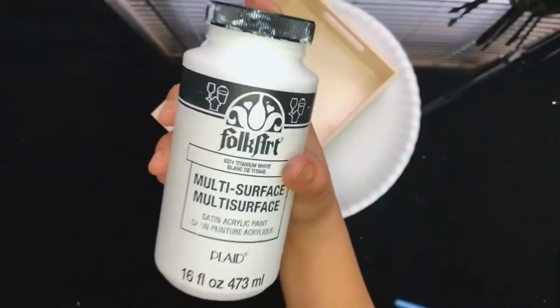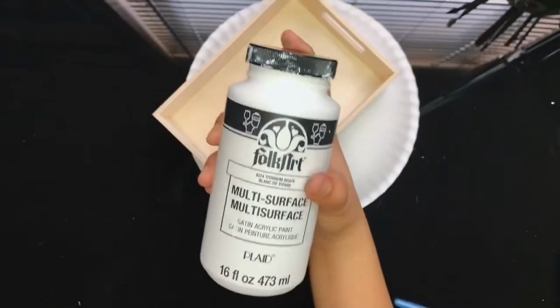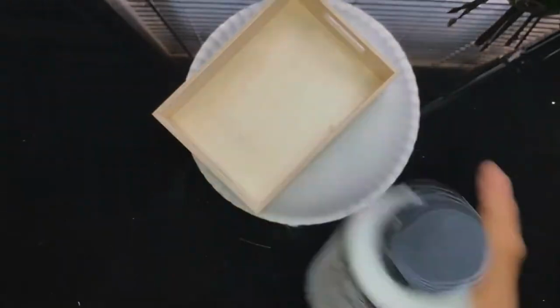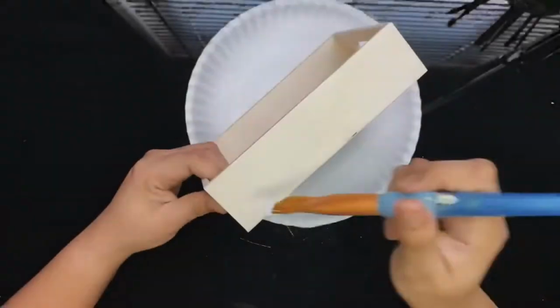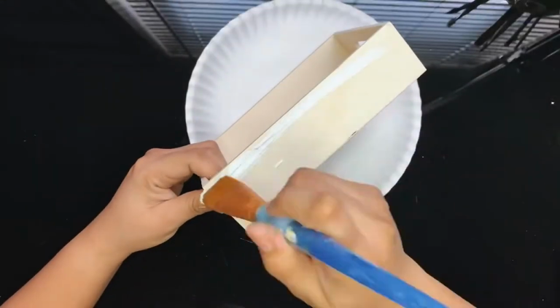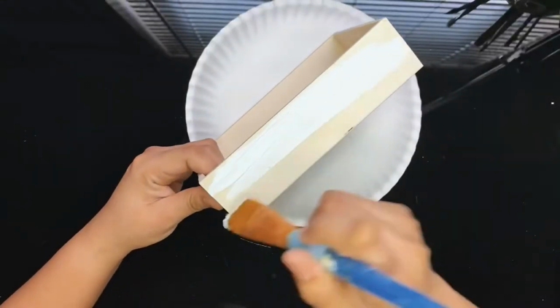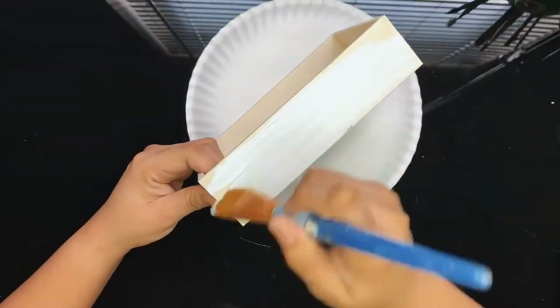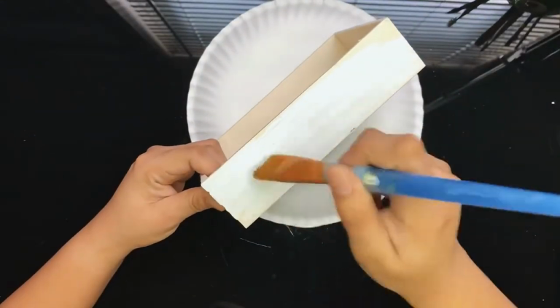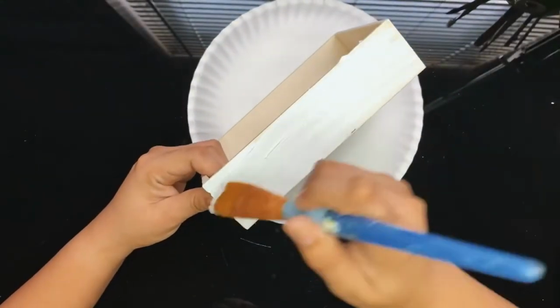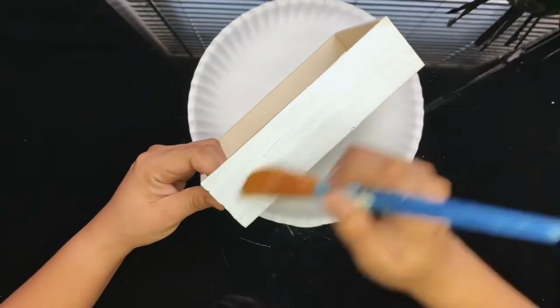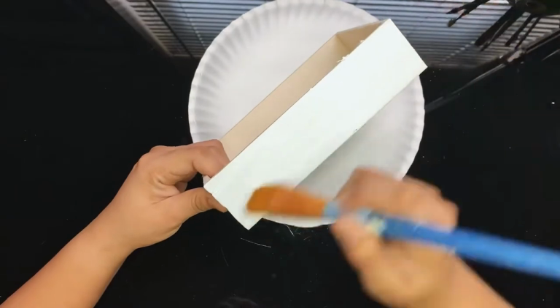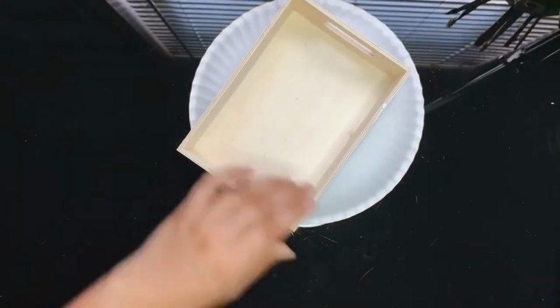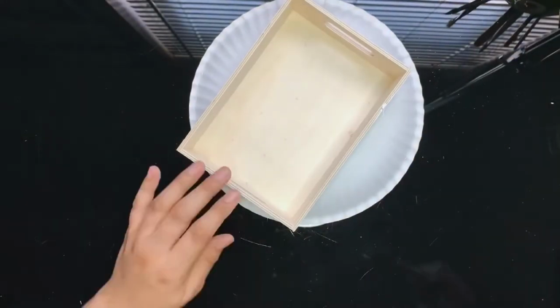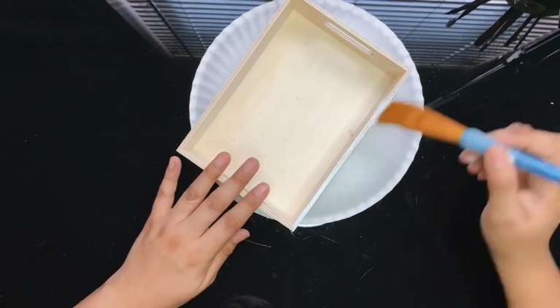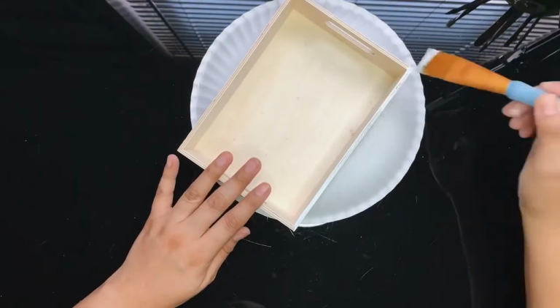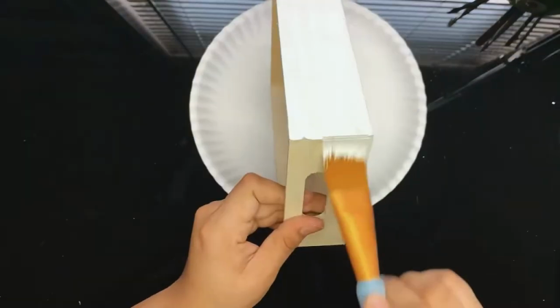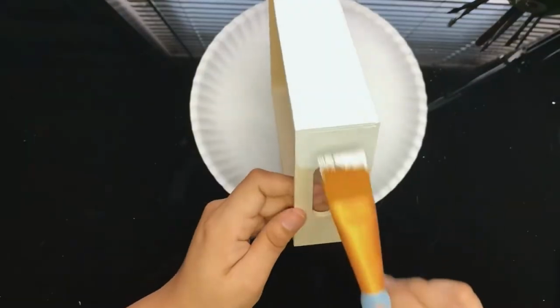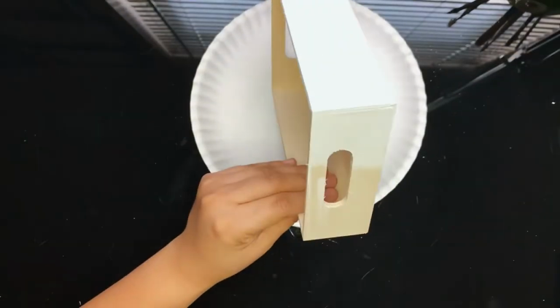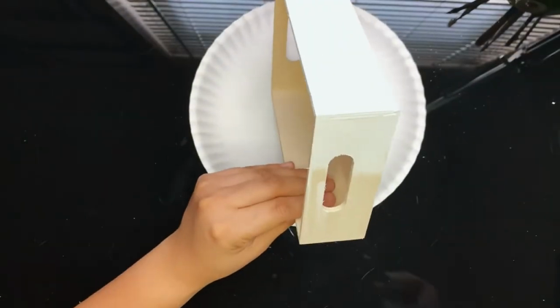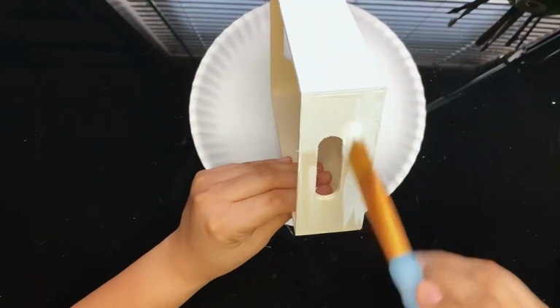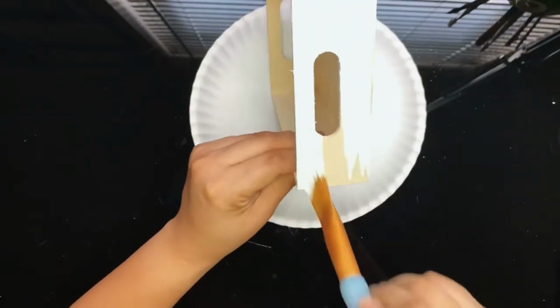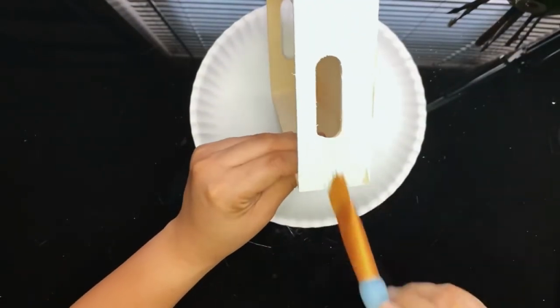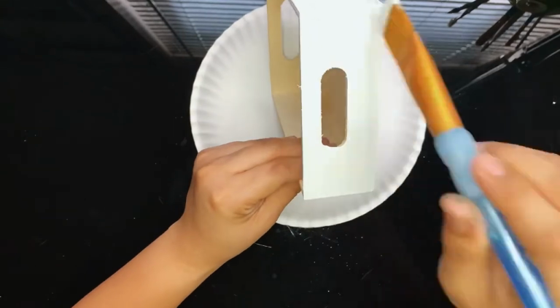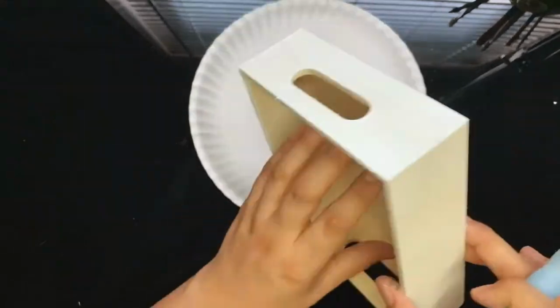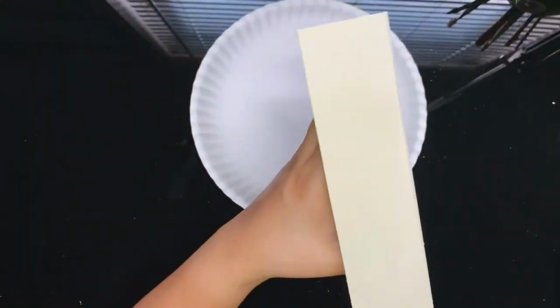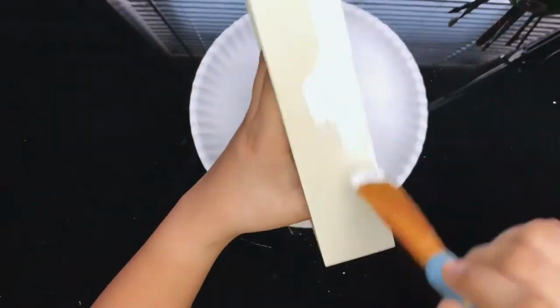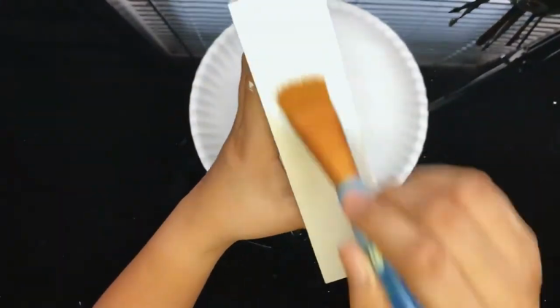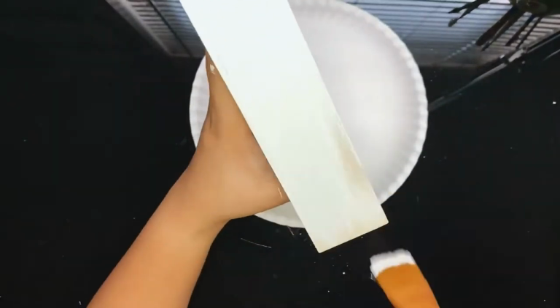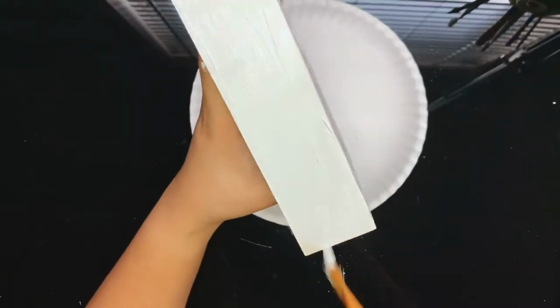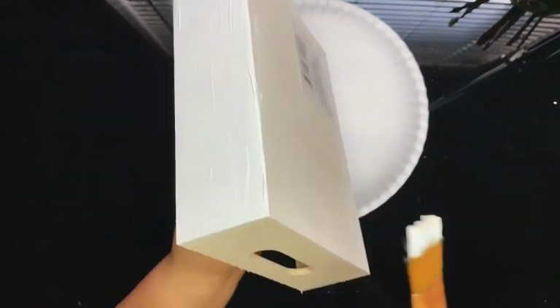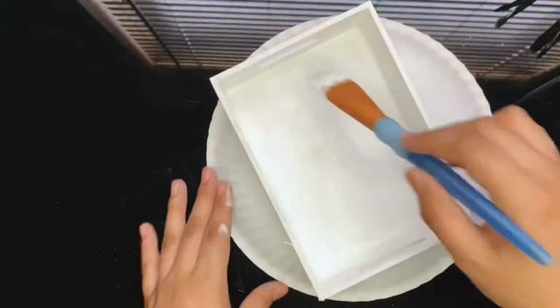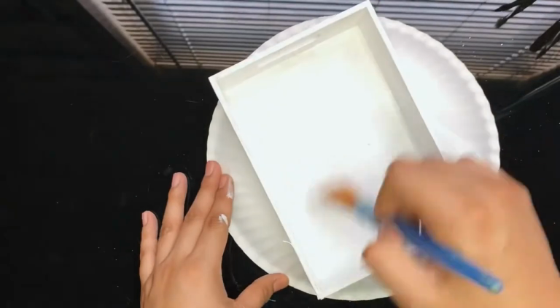Now I will paint my small crate in multi-surface acrylic white paint. I found this little crate at Dollar Tree. I love these — there are so many projects you can do with them. Make sure to check out my Dollar Home Decor playlist for more neat ideas.